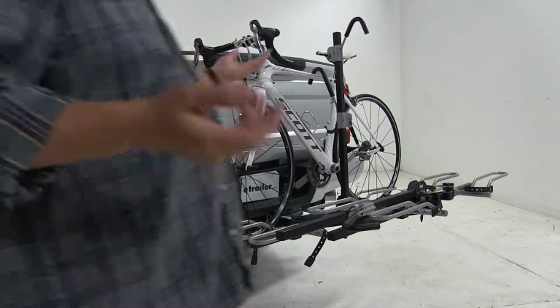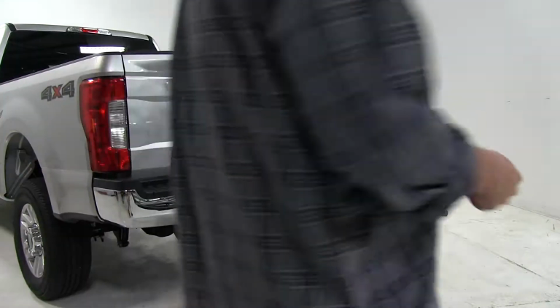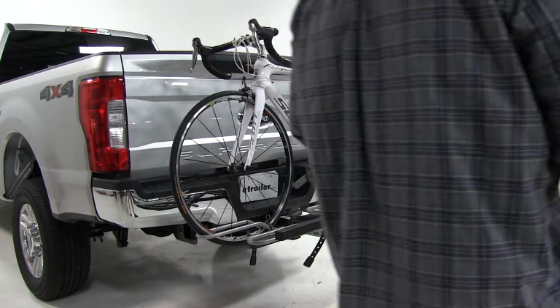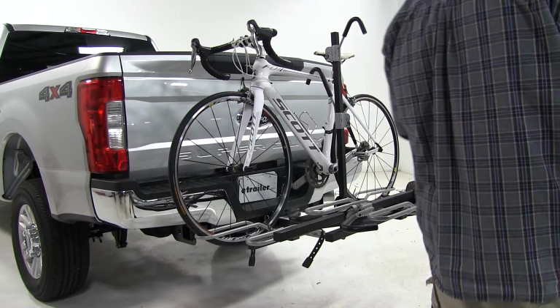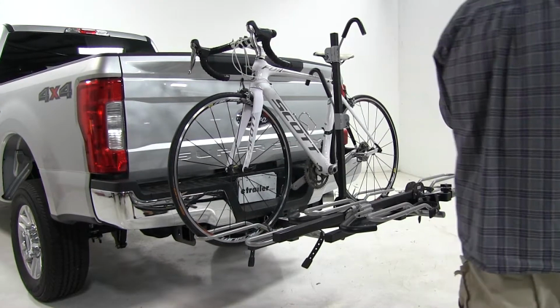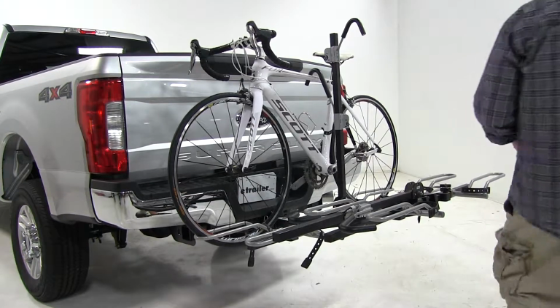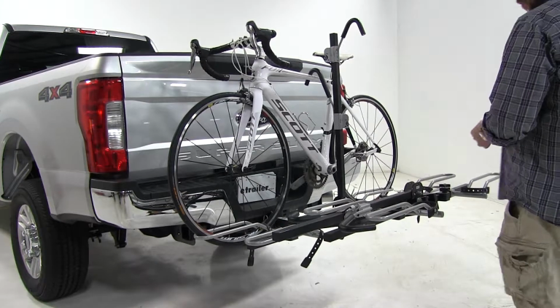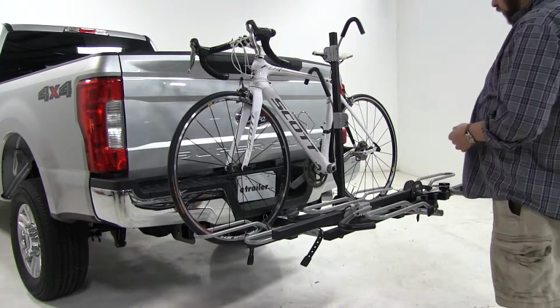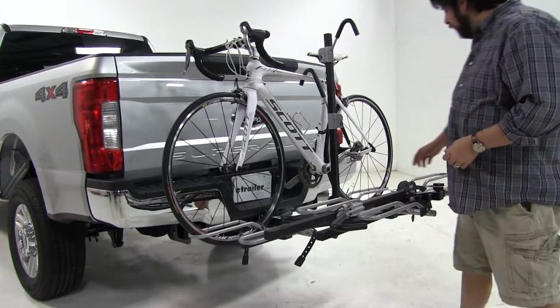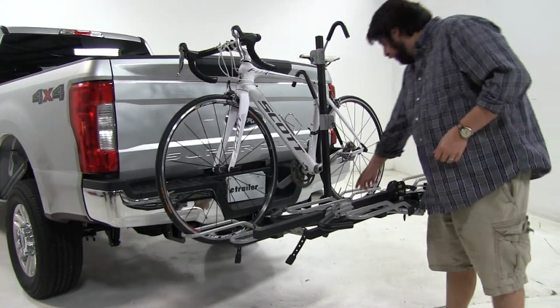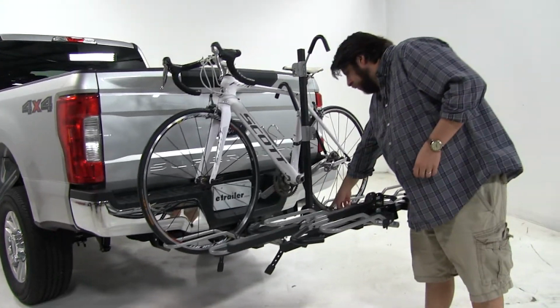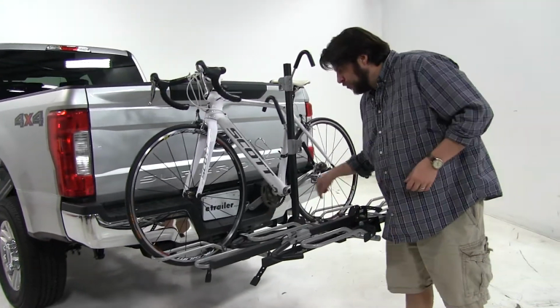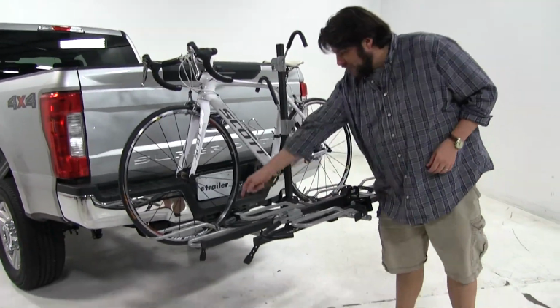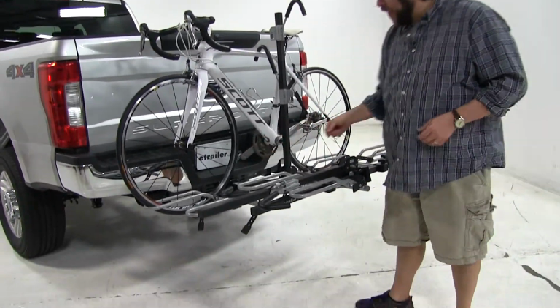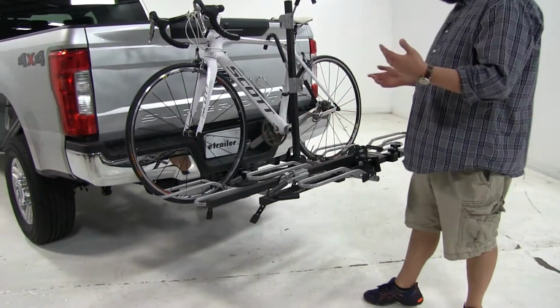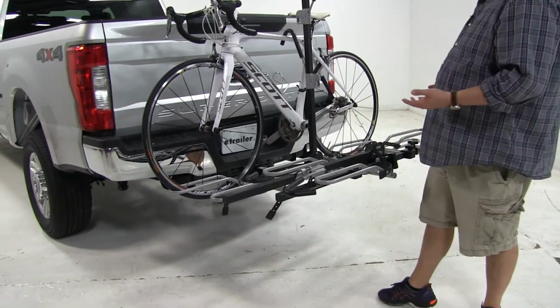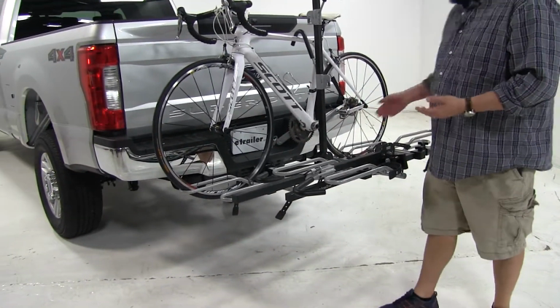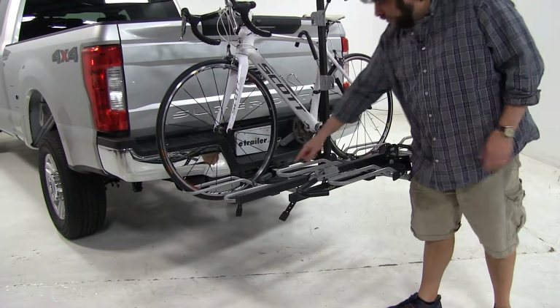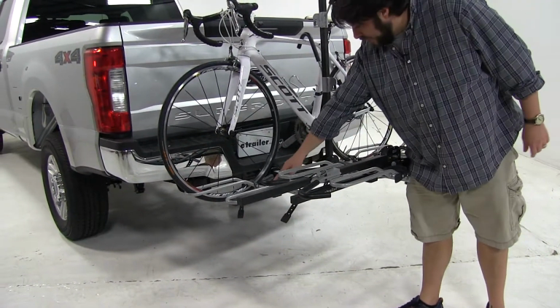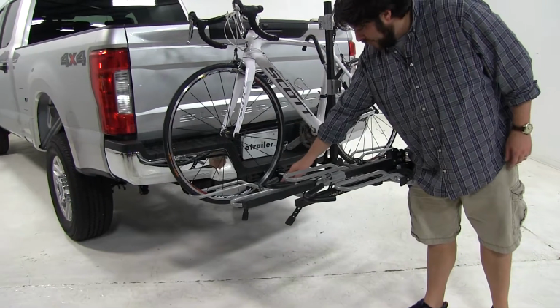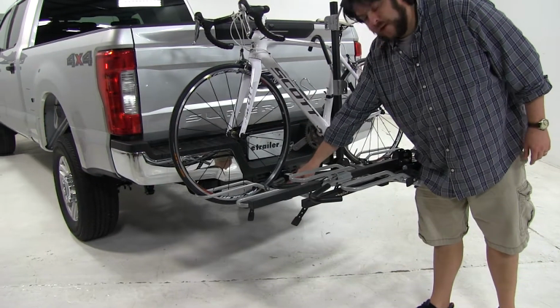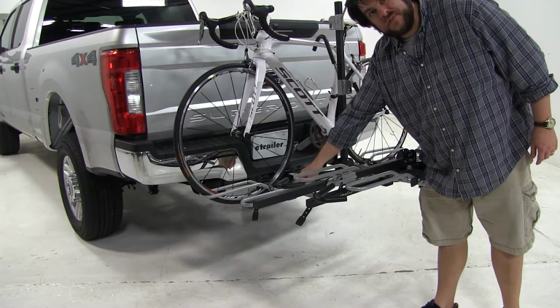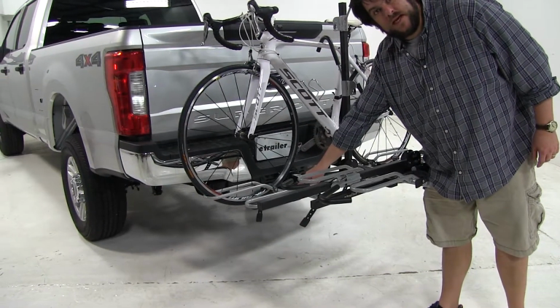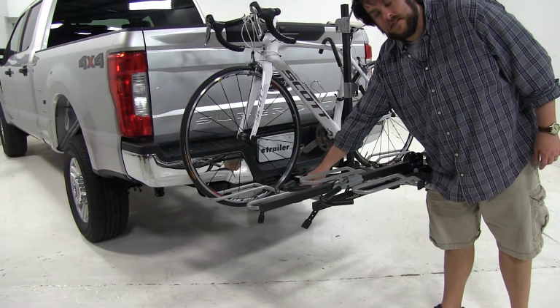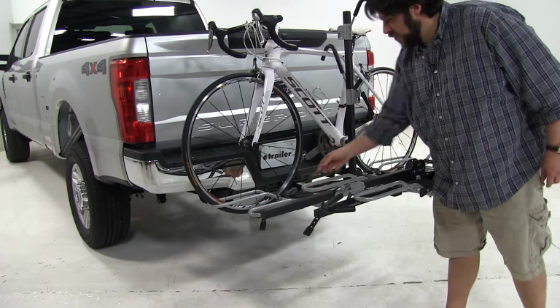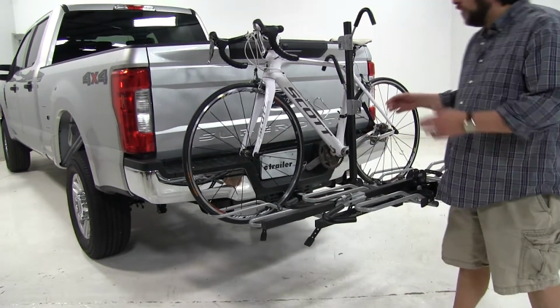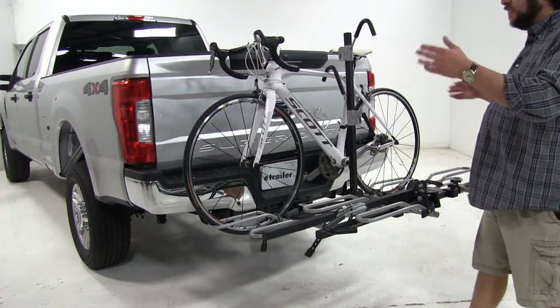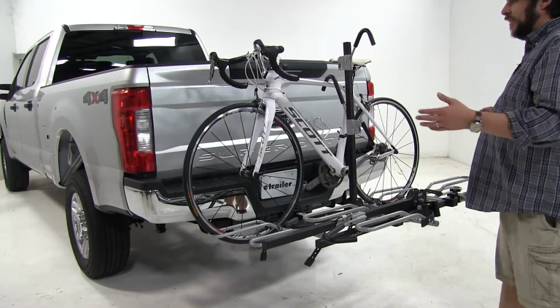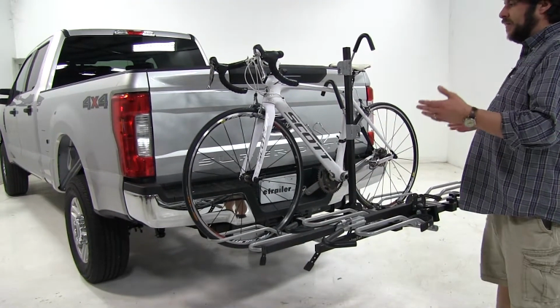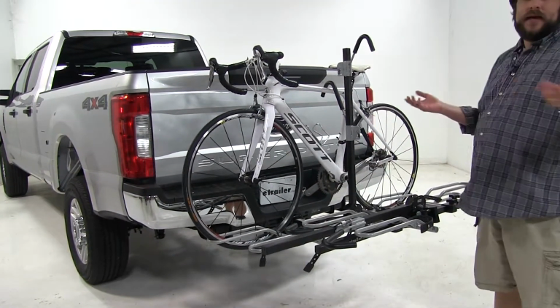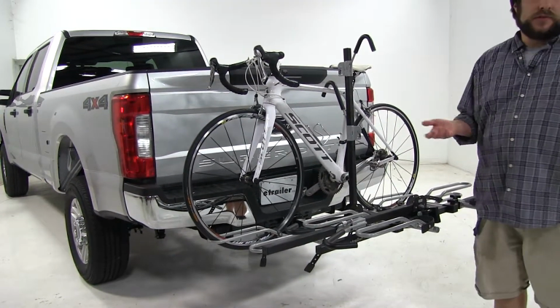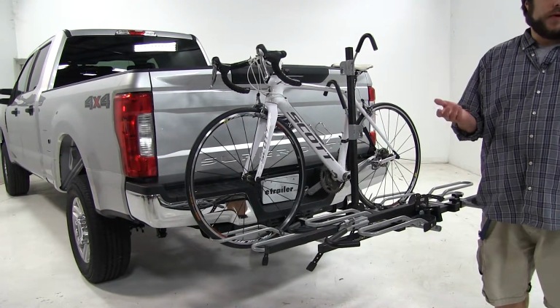How the bike is held into place, we're going to have three points of contact. We're going to have two straps at each tire and a wheel cradle at each tire, which can be adjusted by loosening and tightening these knobs here to accommodate different sized bikes and to assist with loading.